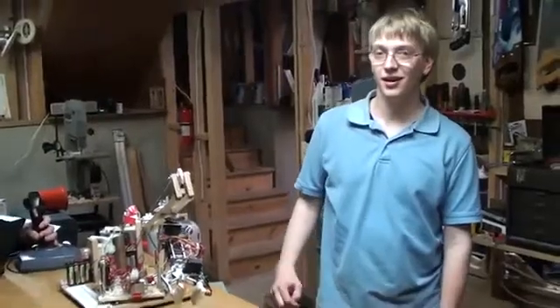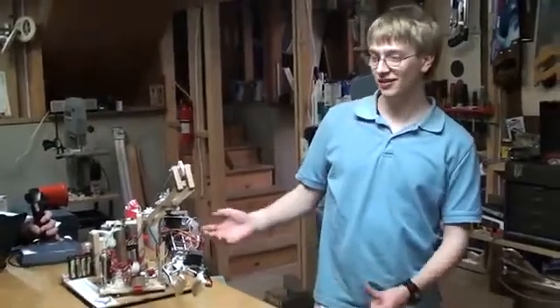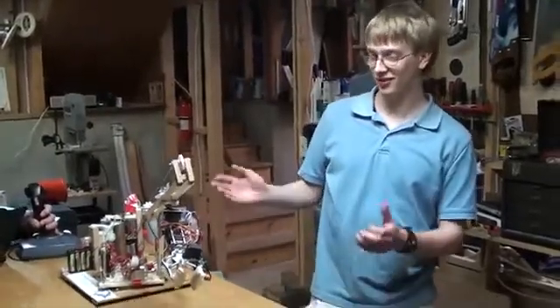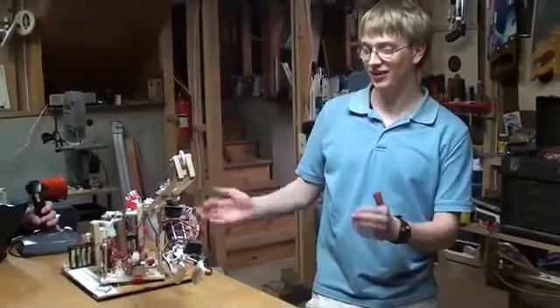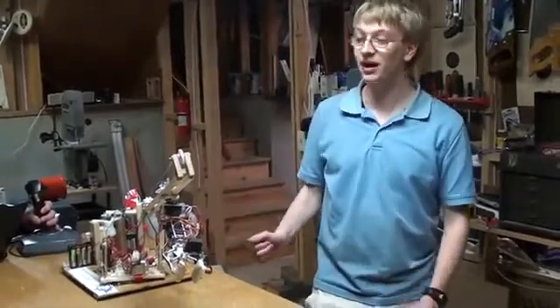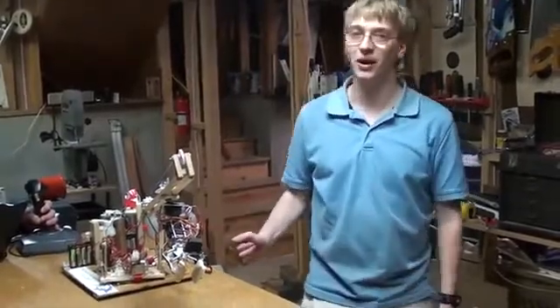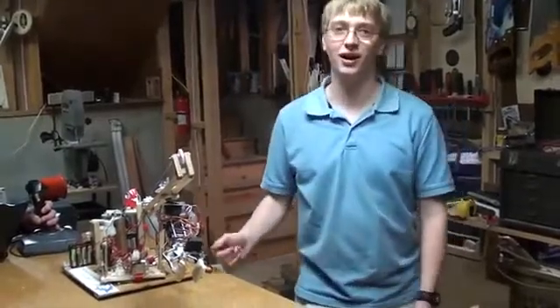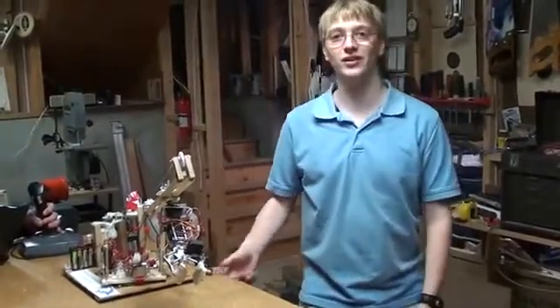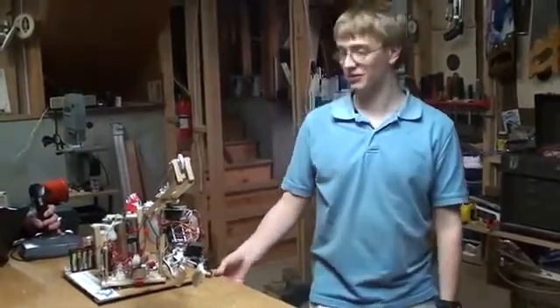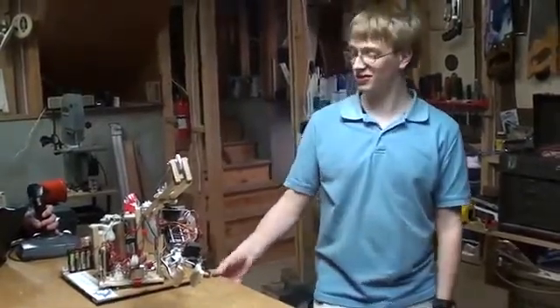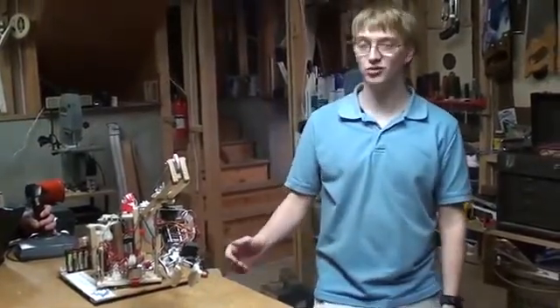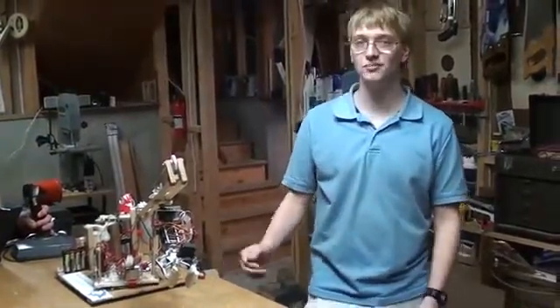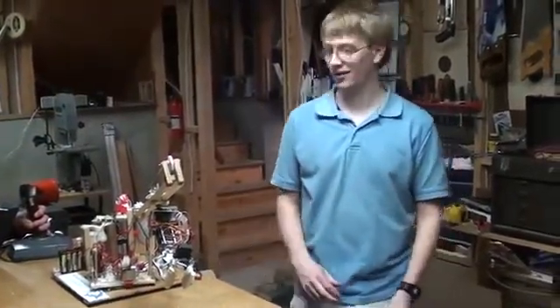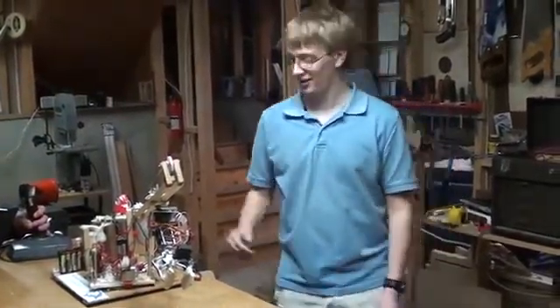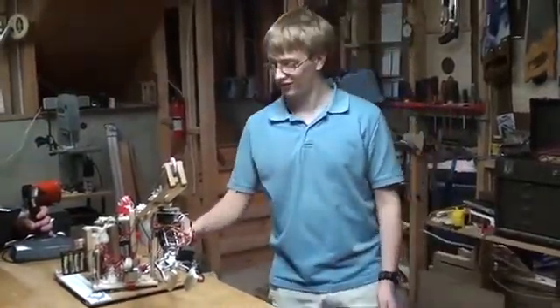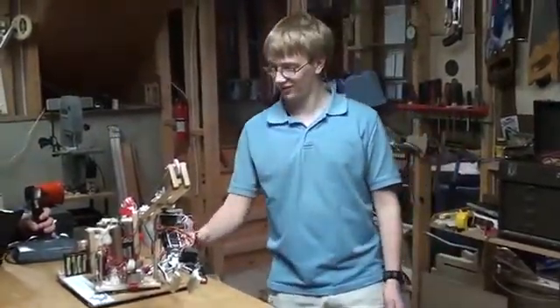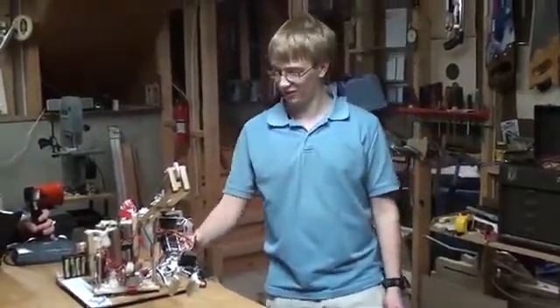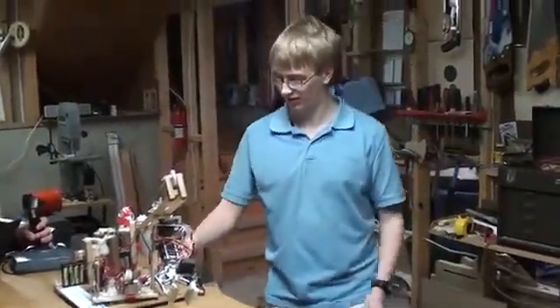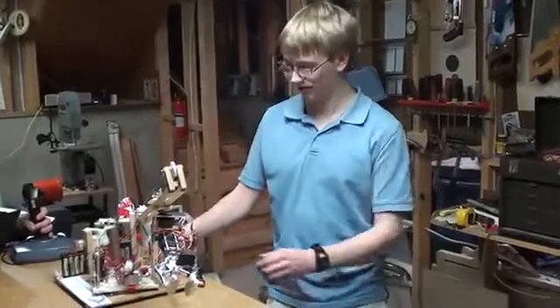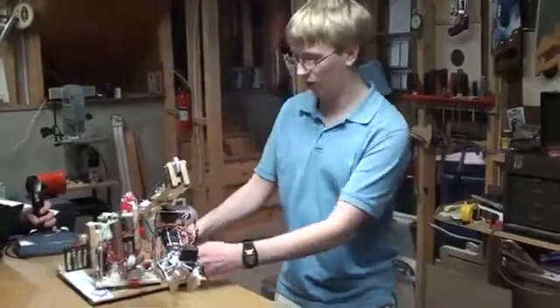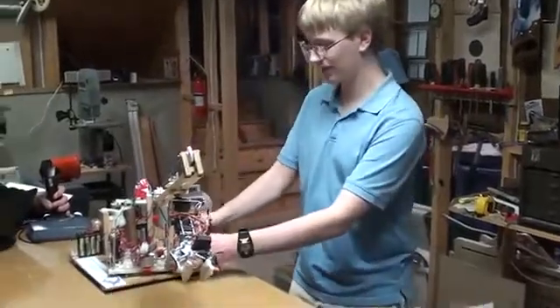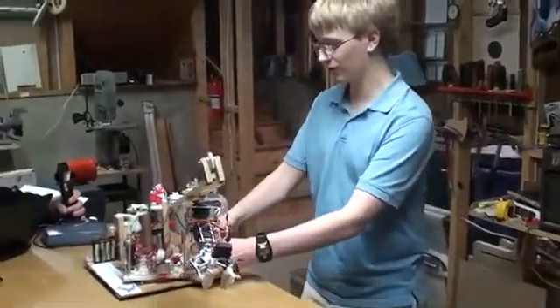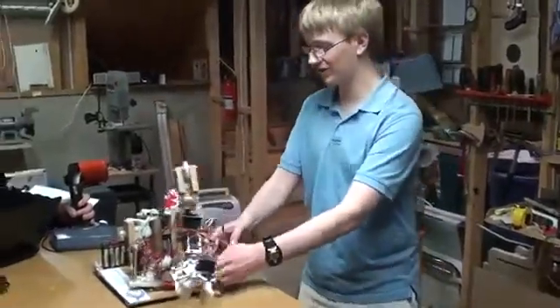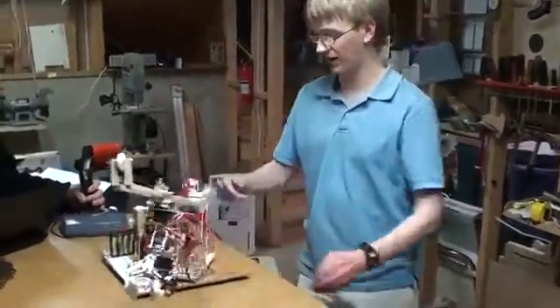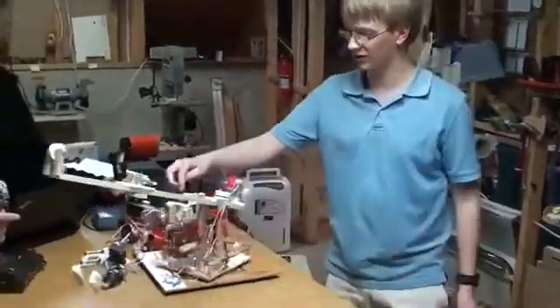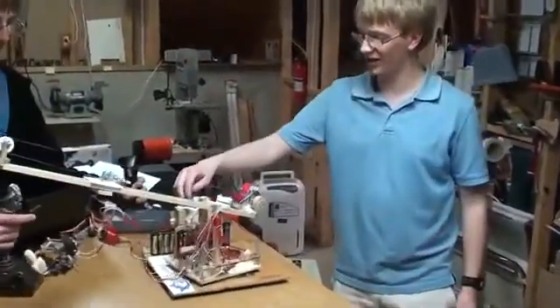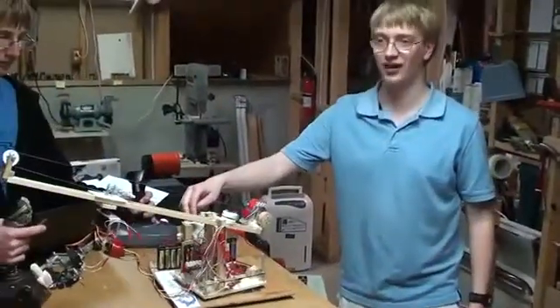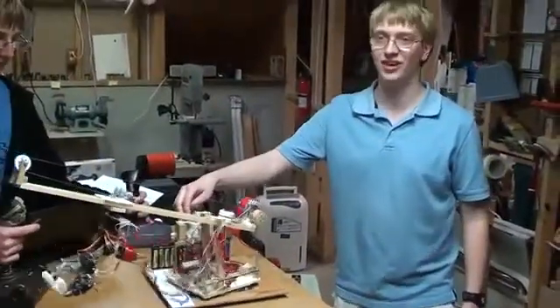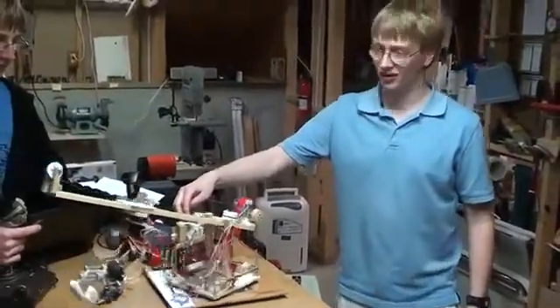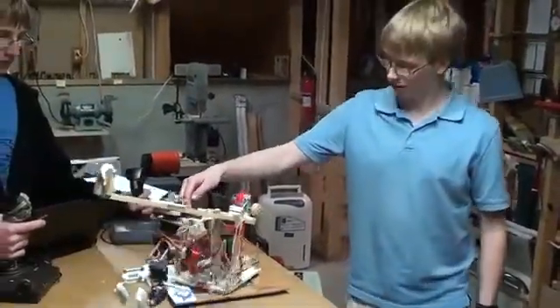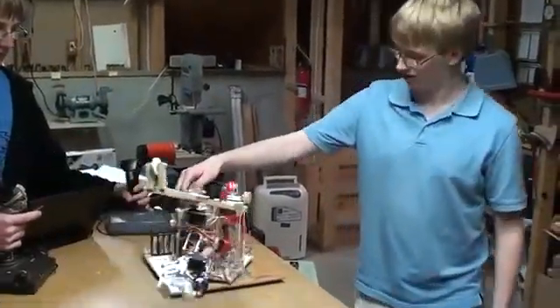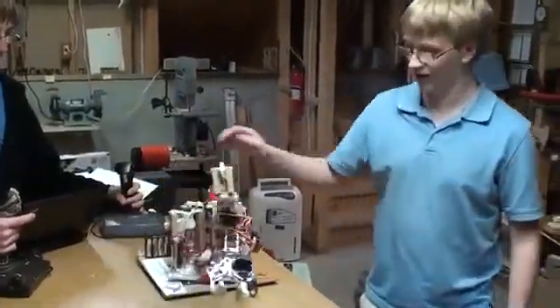This is our Science Olympiad robotic arm for Grand Rapids Christian High School. There are a few things that we're going to point out. The whole base here rotates by a drill for the screwdriver.